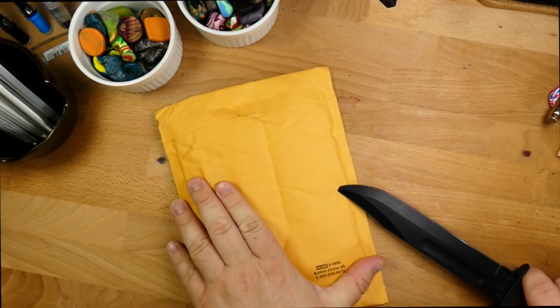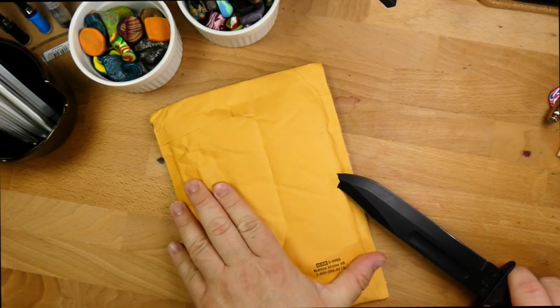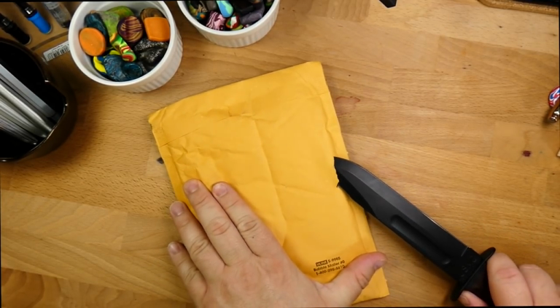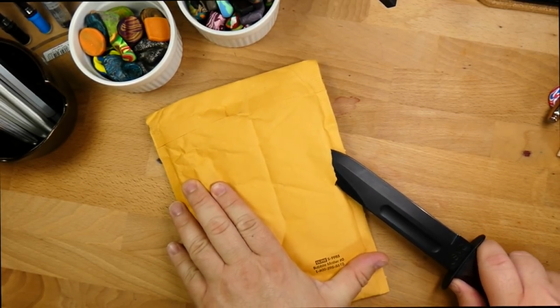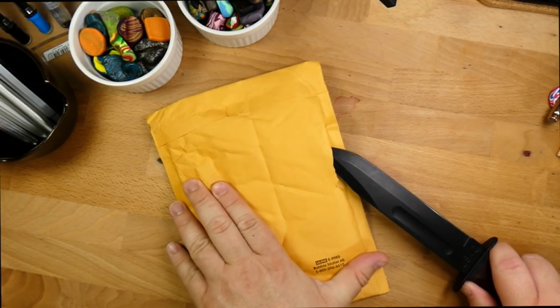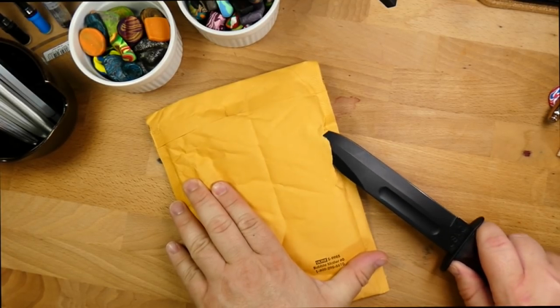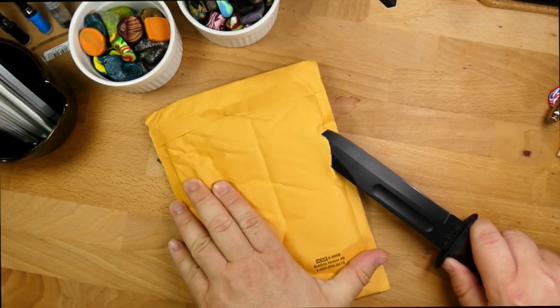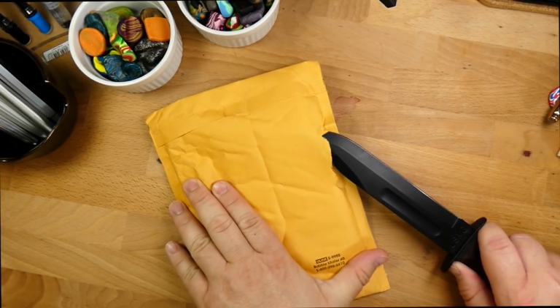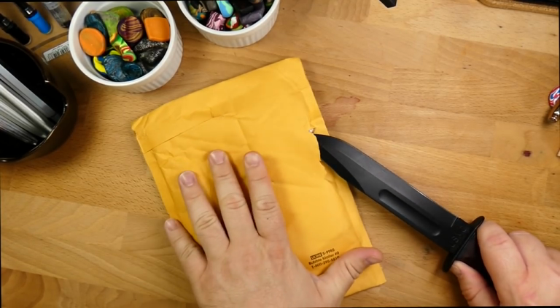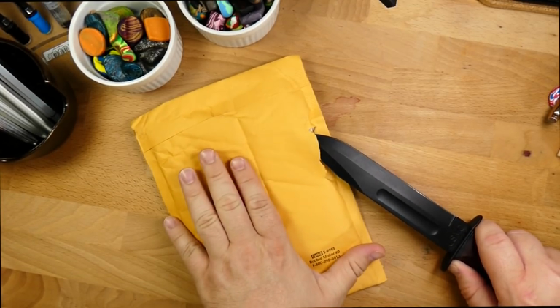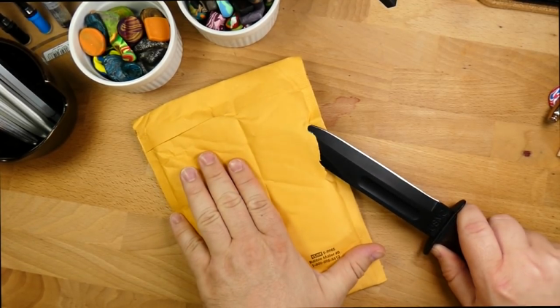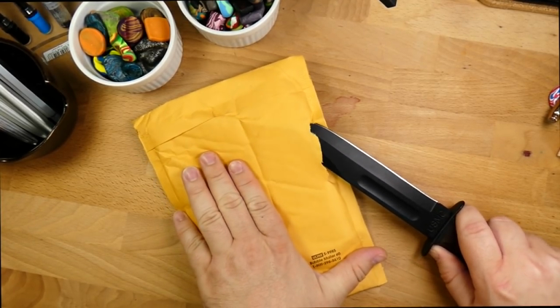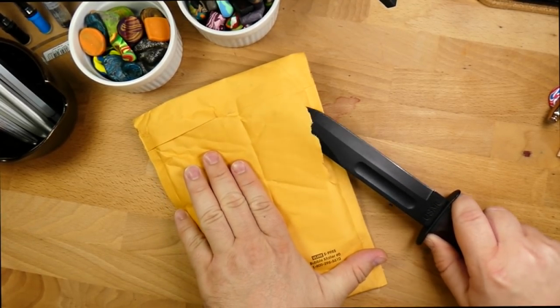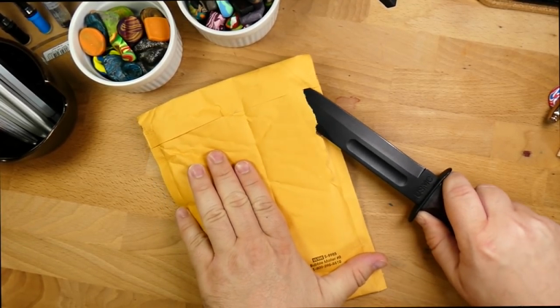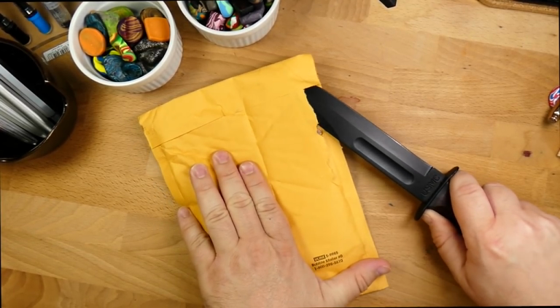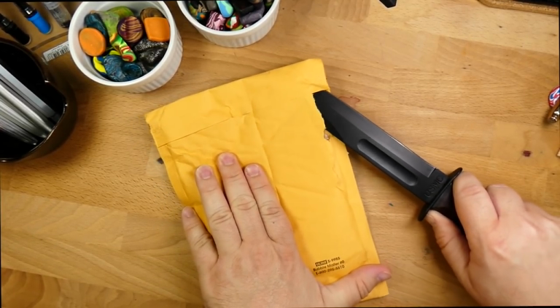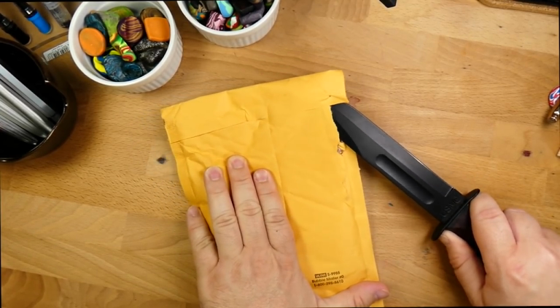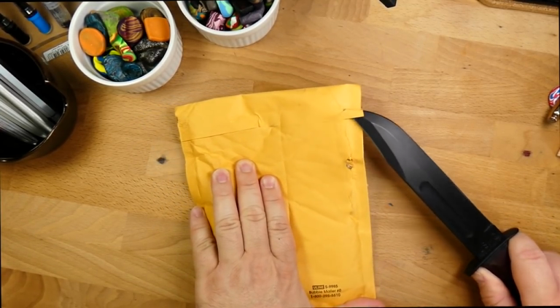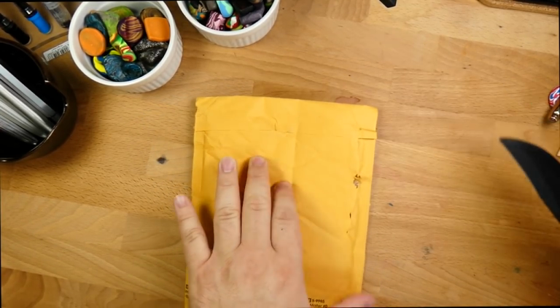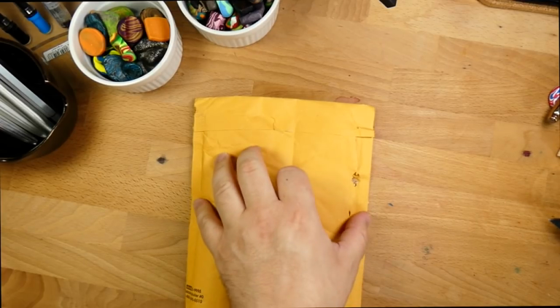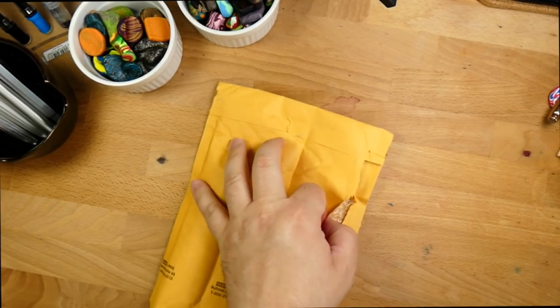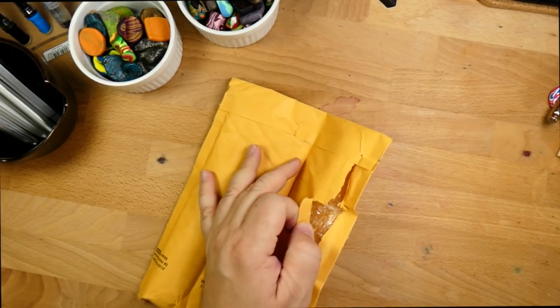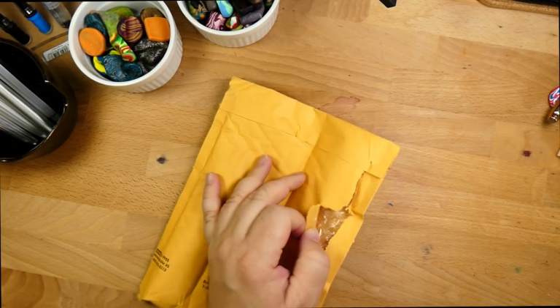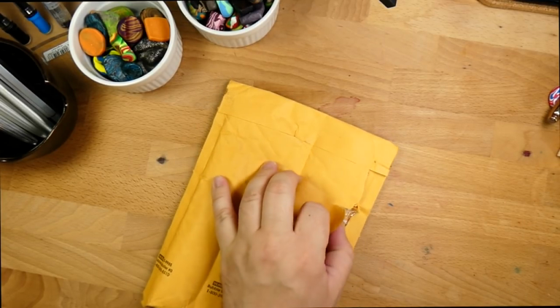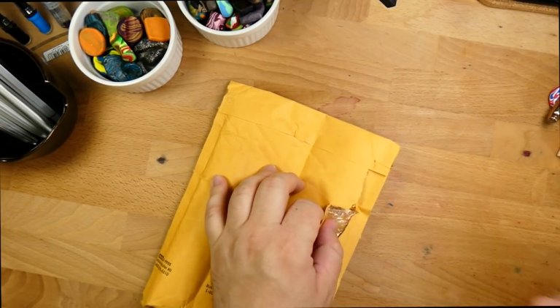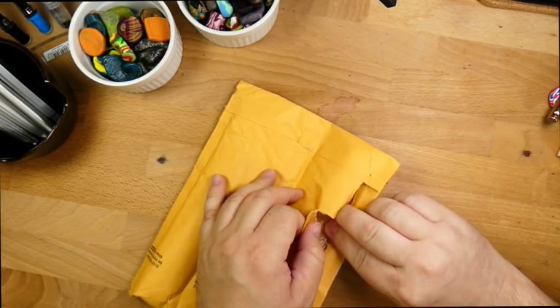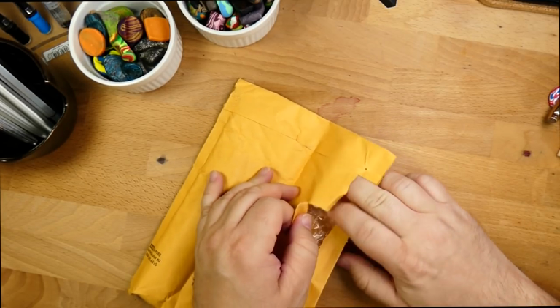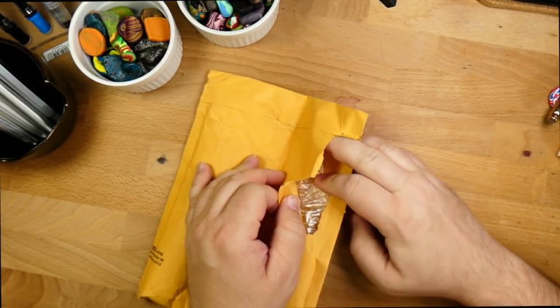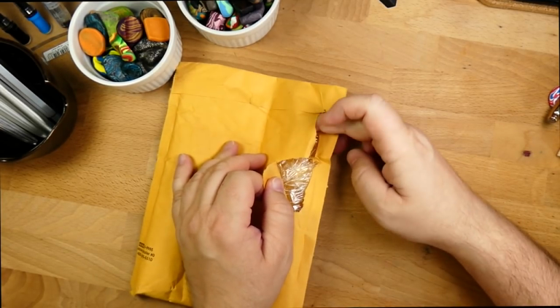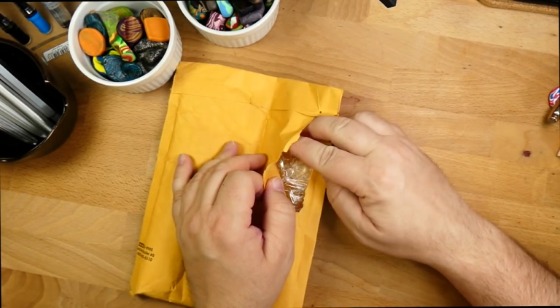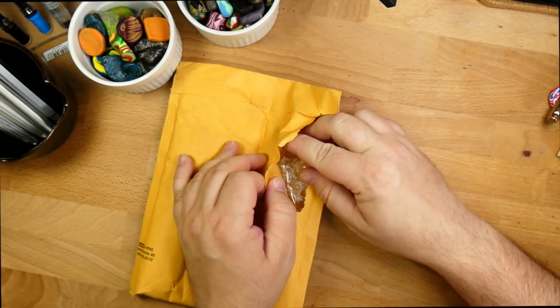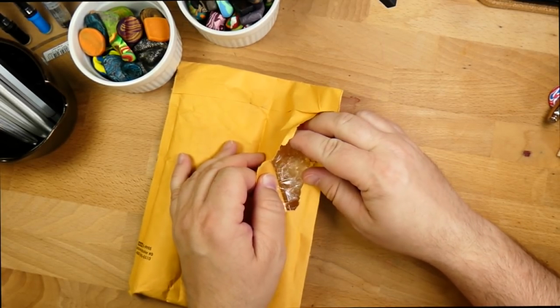I'm going to employ the mighty letter opener carefully. There's things over here, but you never know what's included. I only went through the paper.